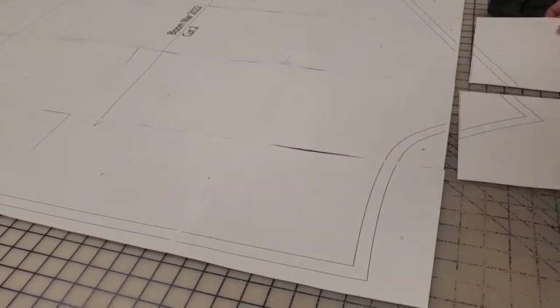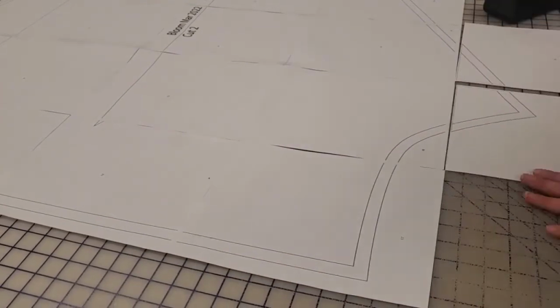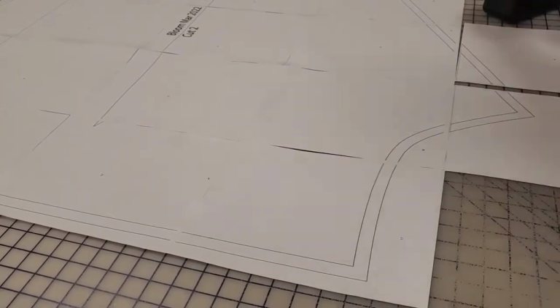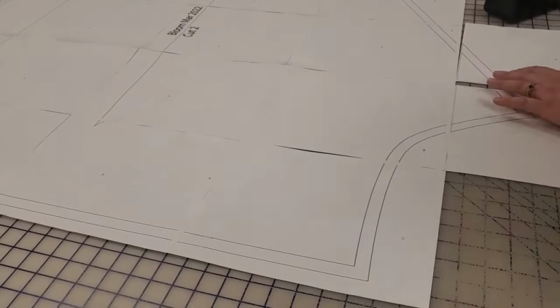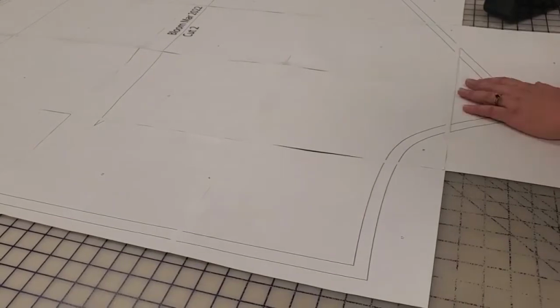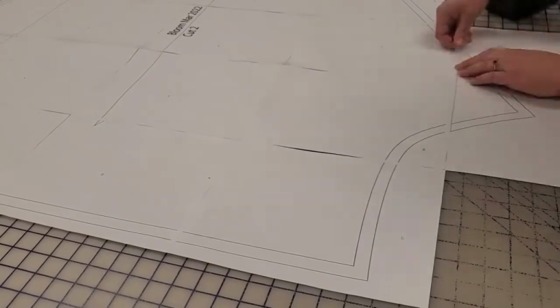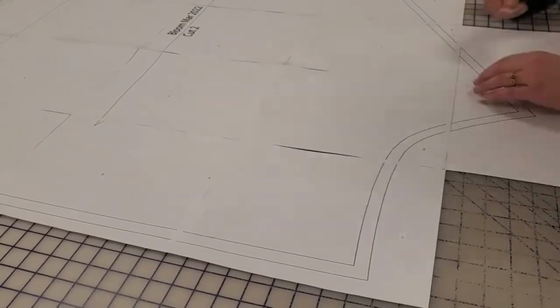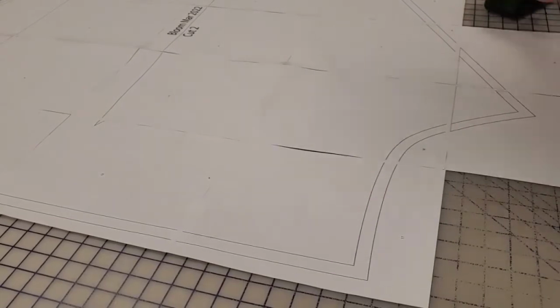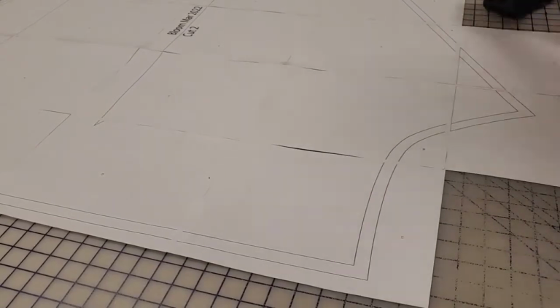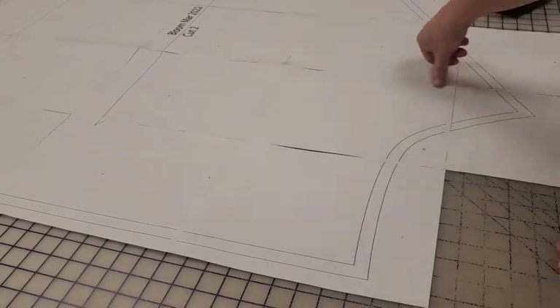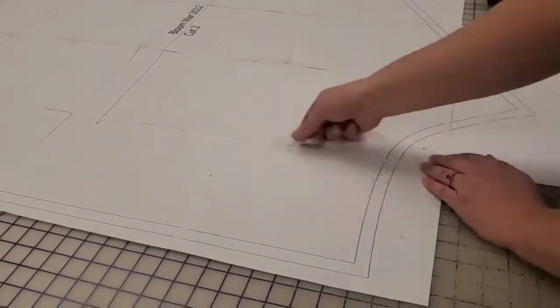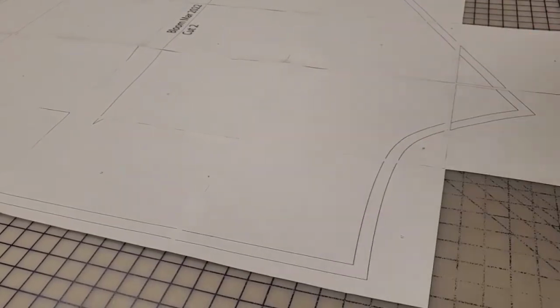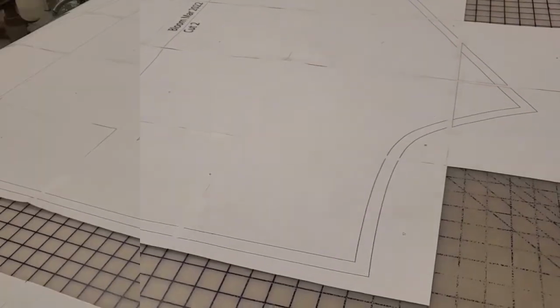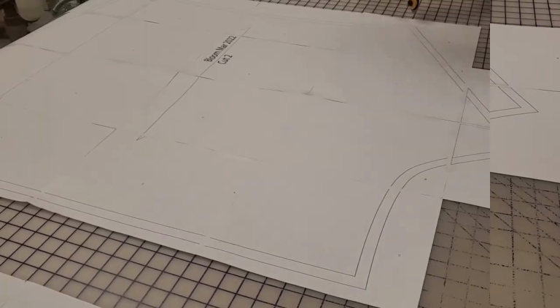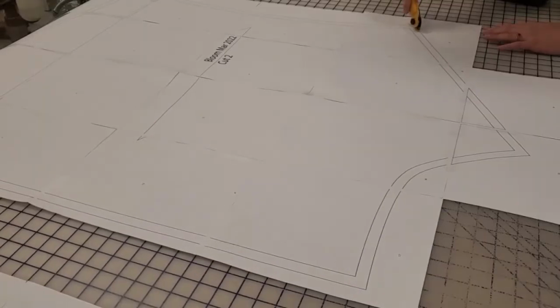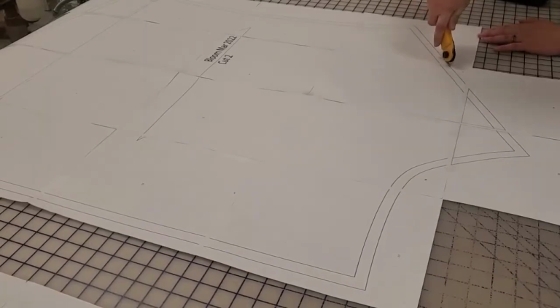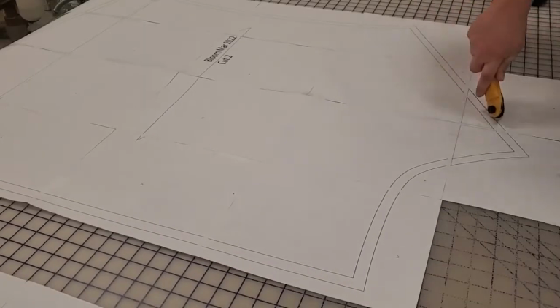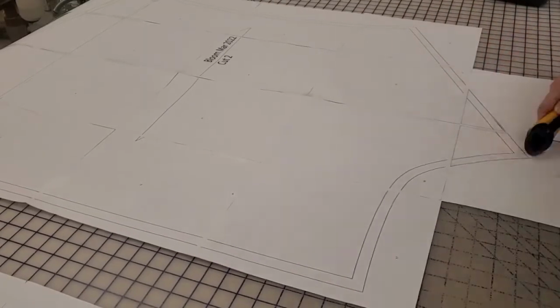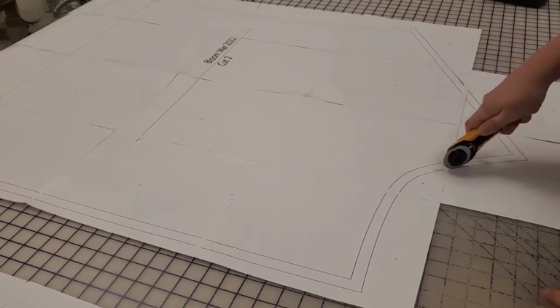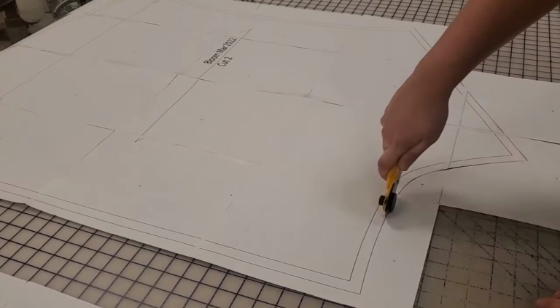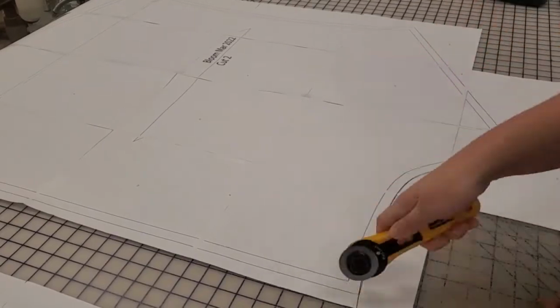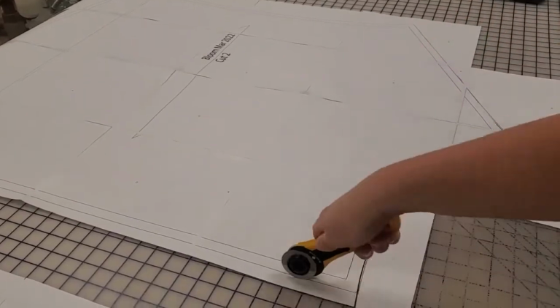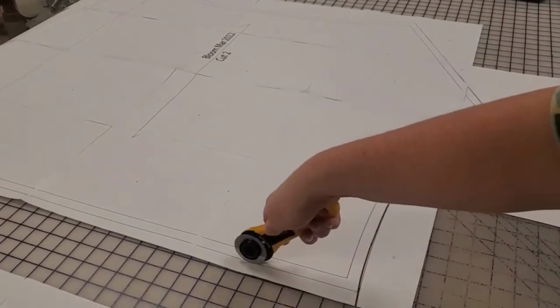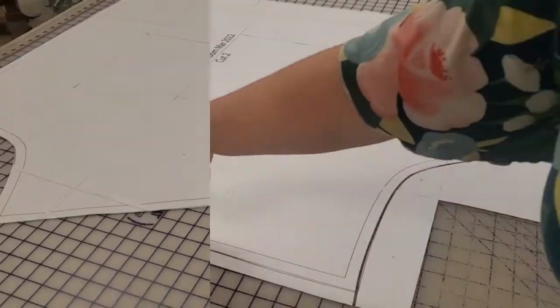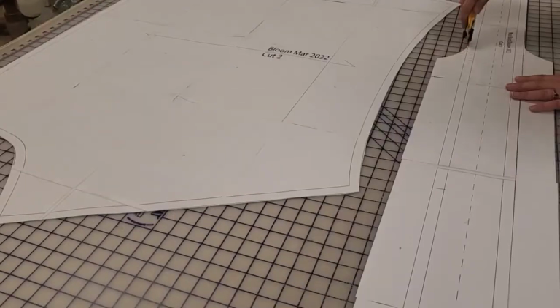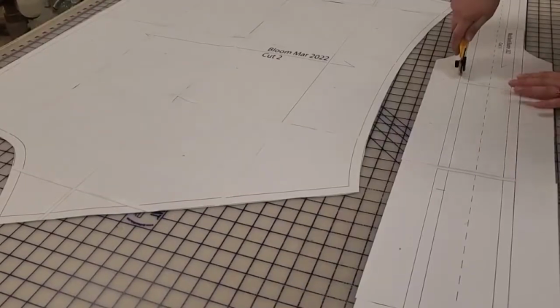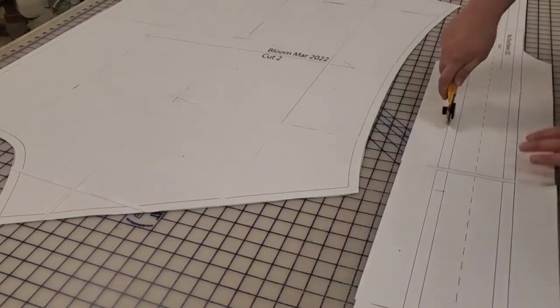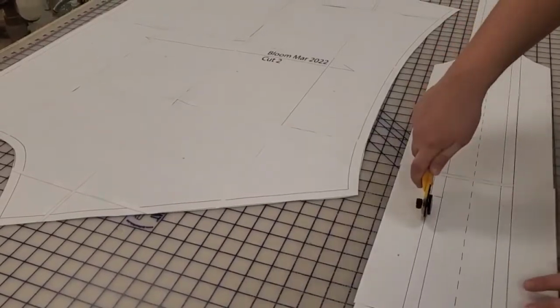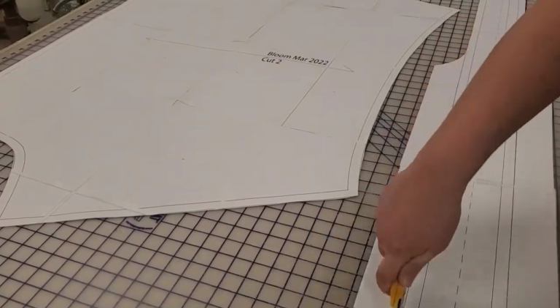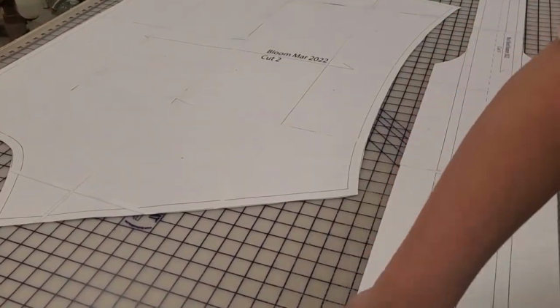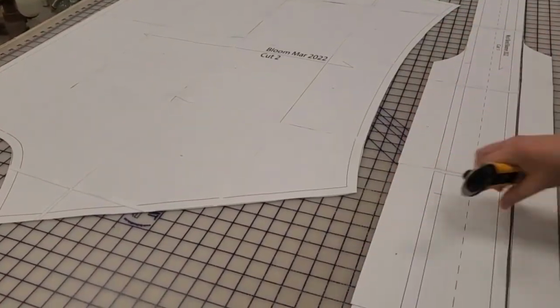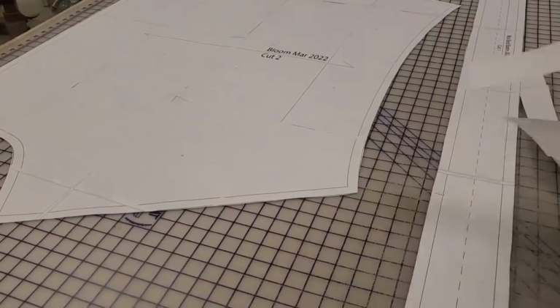Once it is all taped together I'm going to cut it out. I'm just going to use my rotary cutter and cut all around it, as well as the waistband.